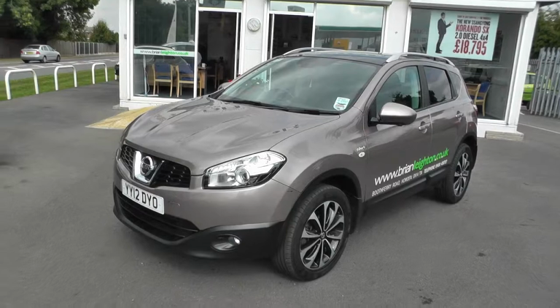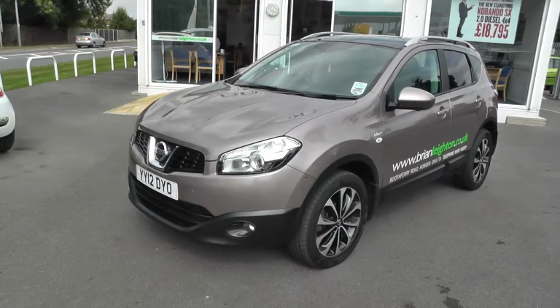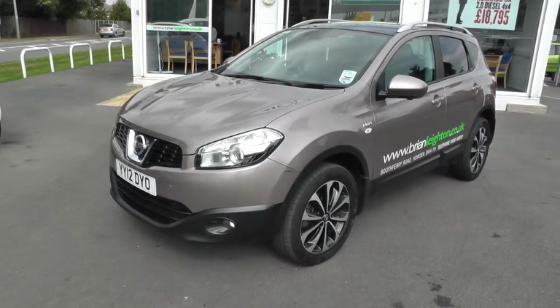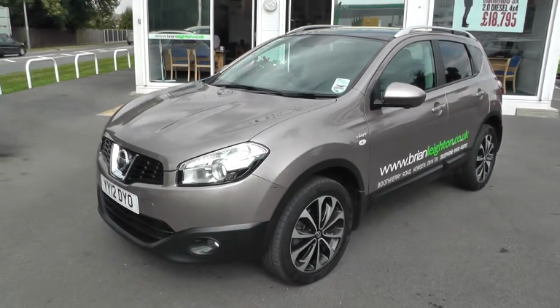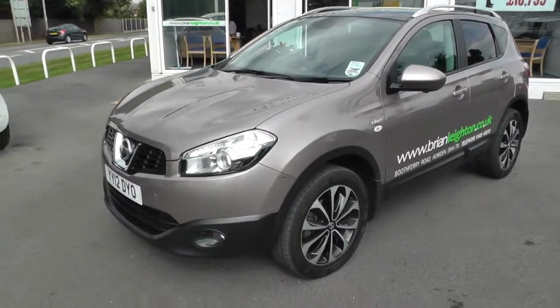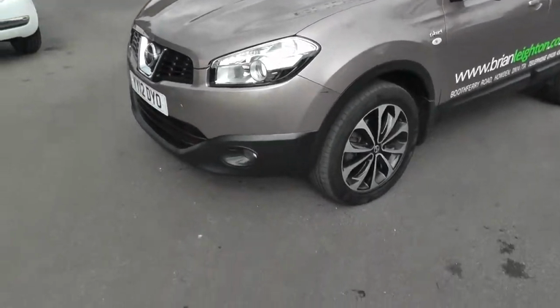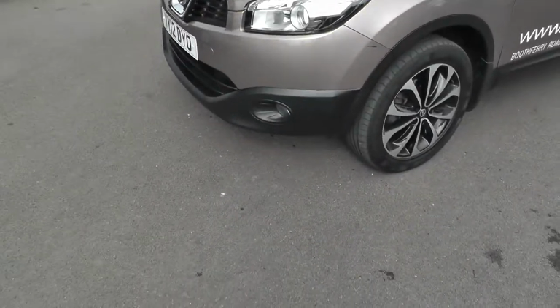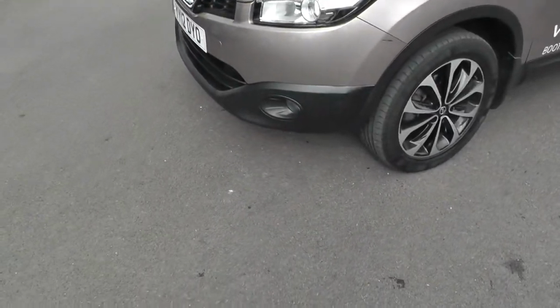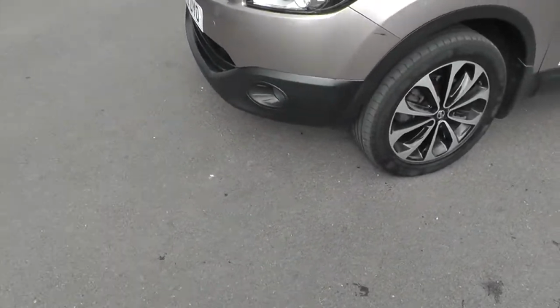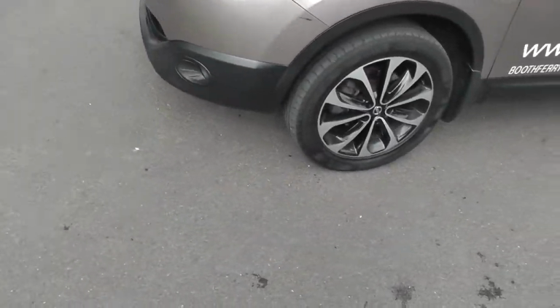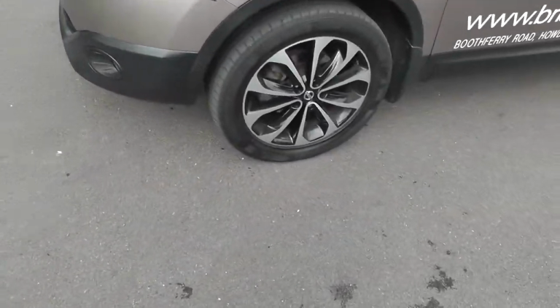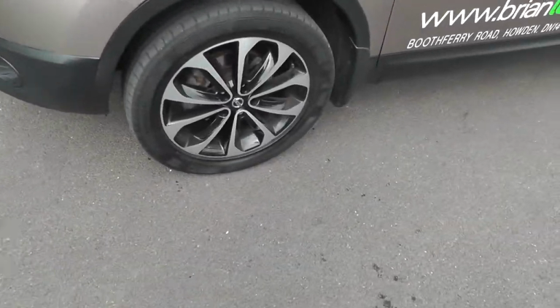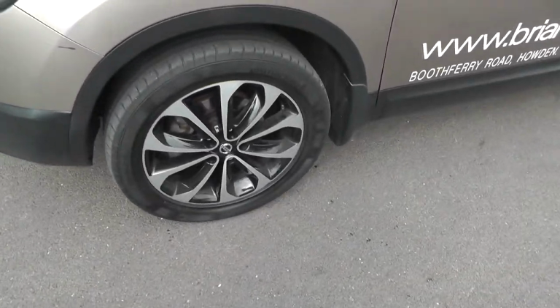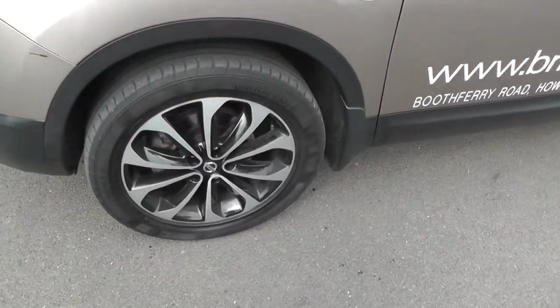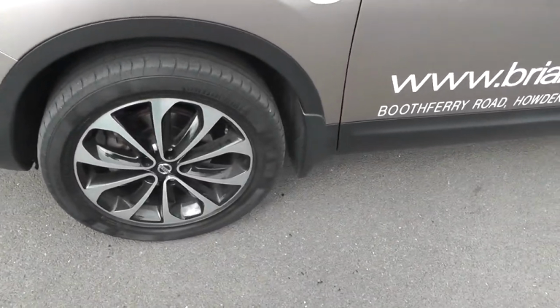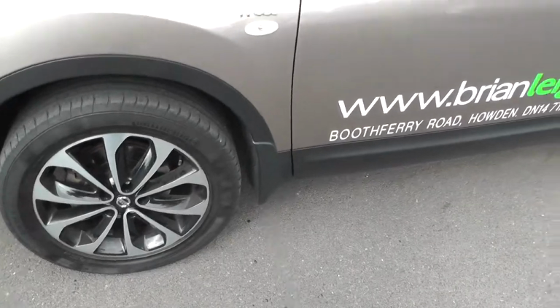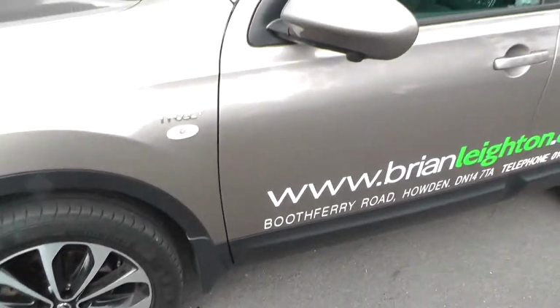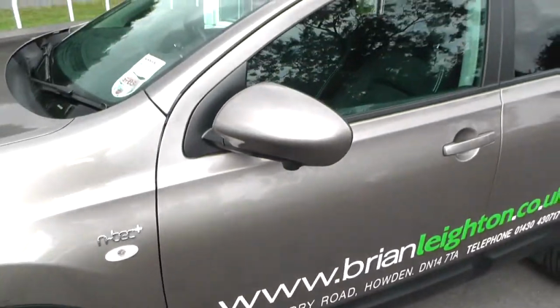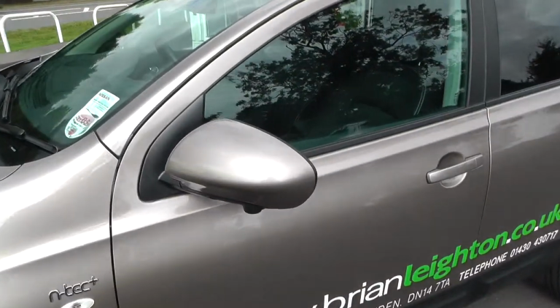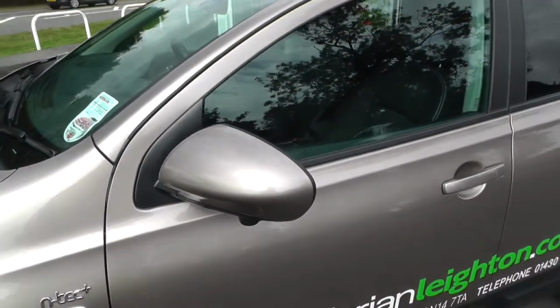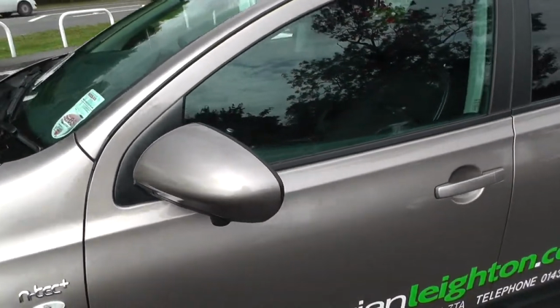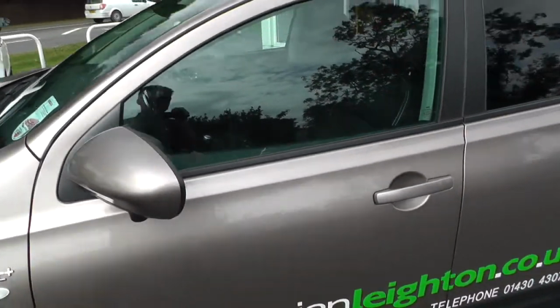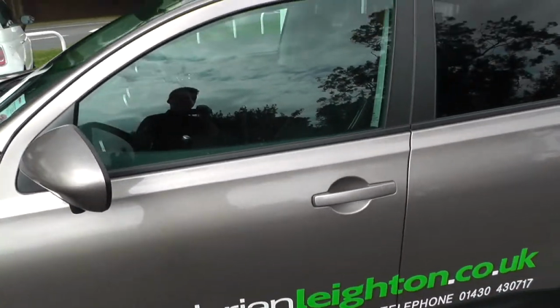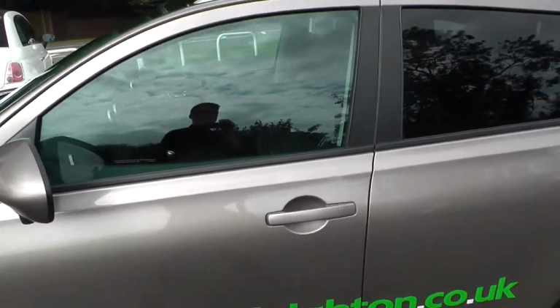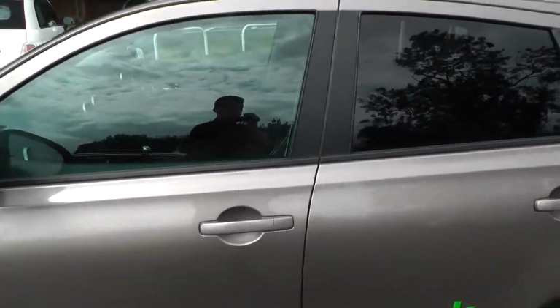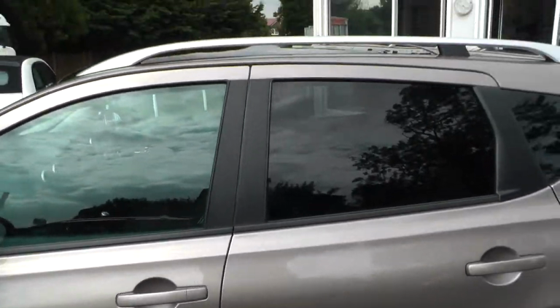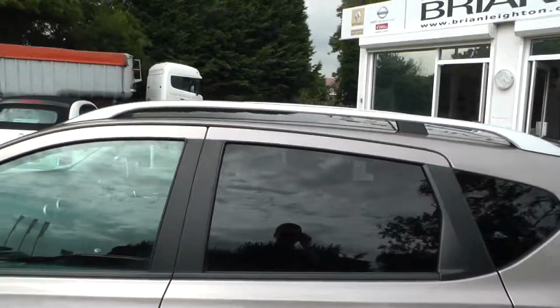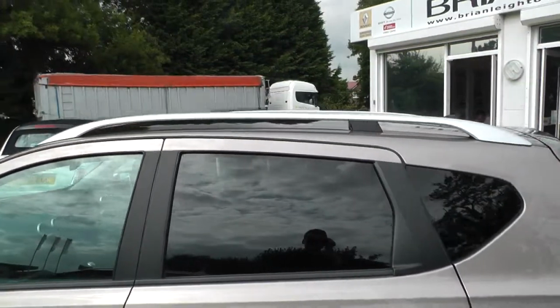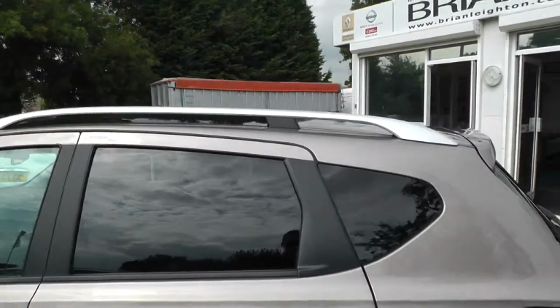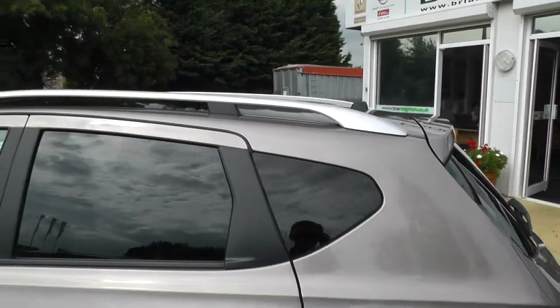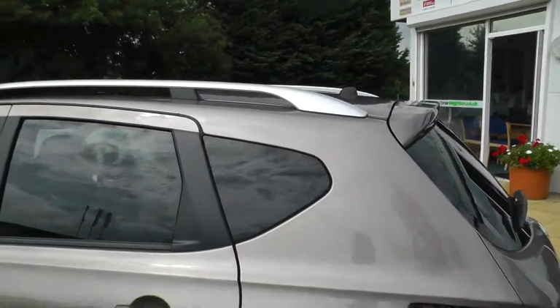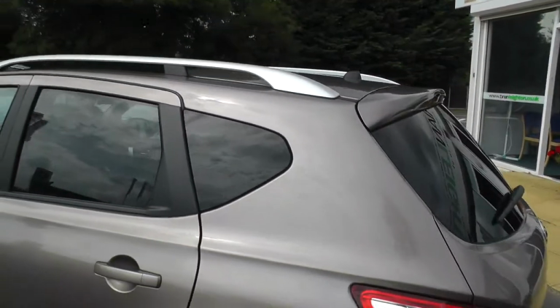It's a 12 plate, and features front fog lights, 18 inch alloy wheels, colour coded door mirrors, and contrasting silver roof rails.